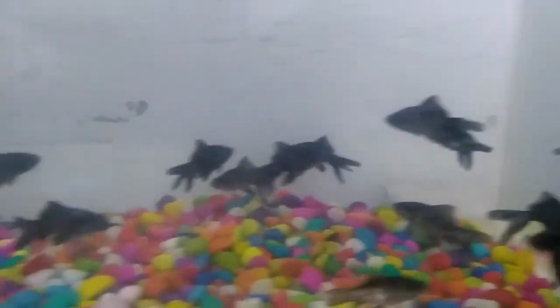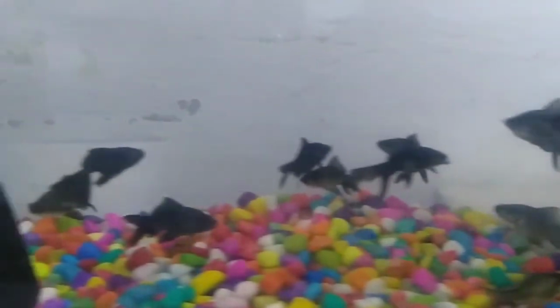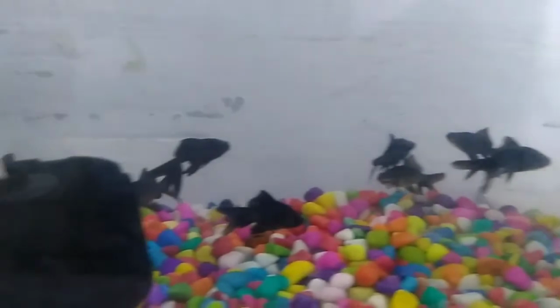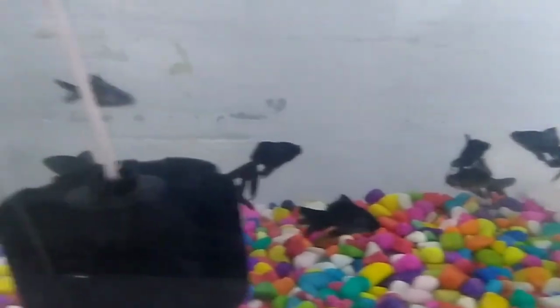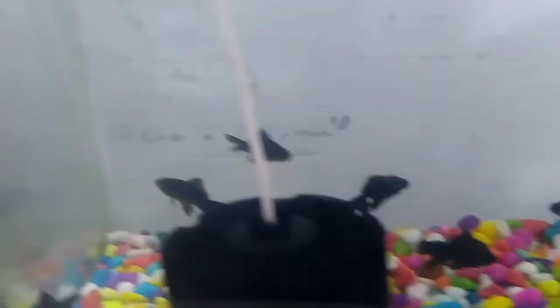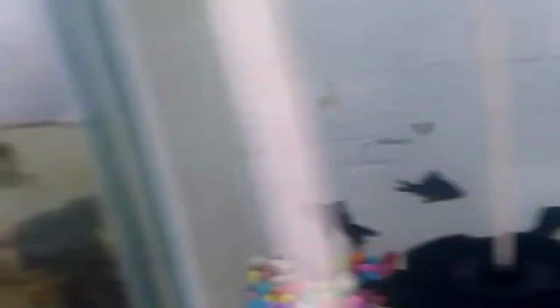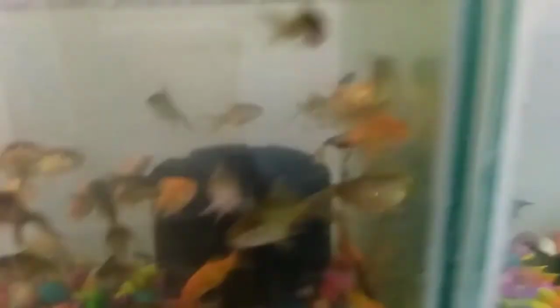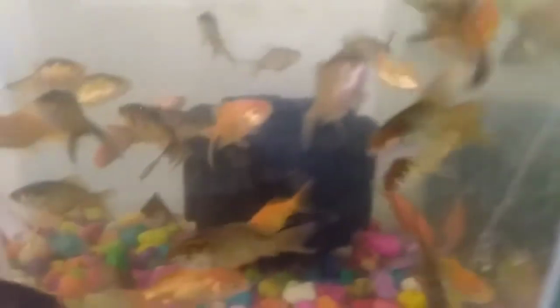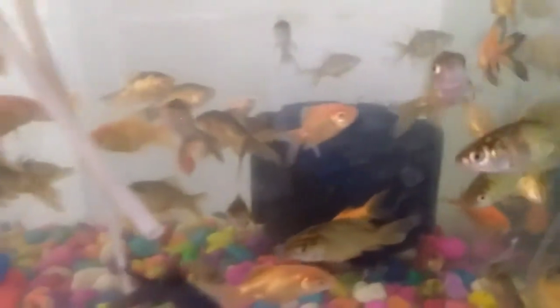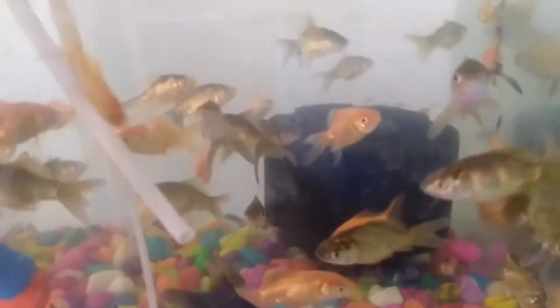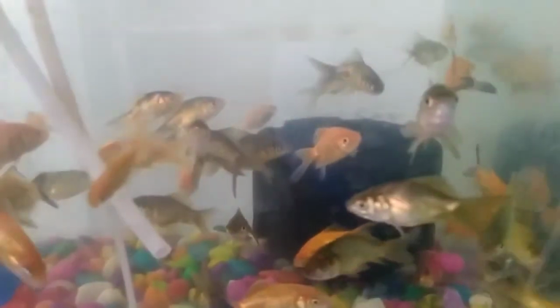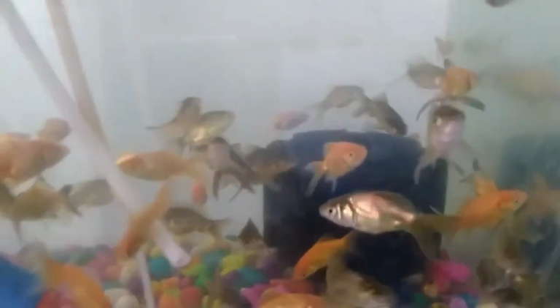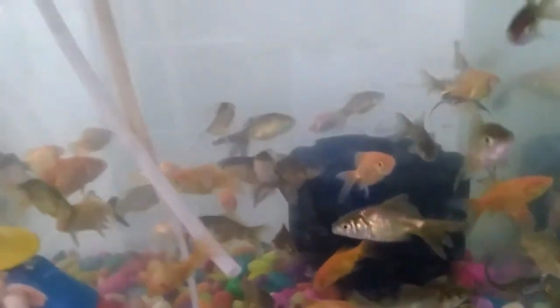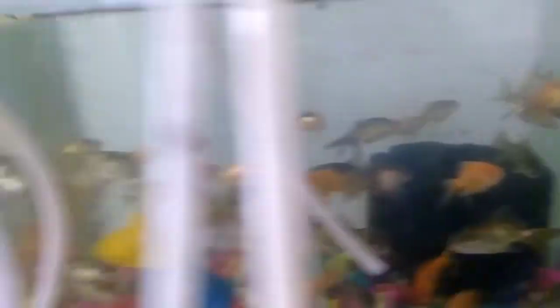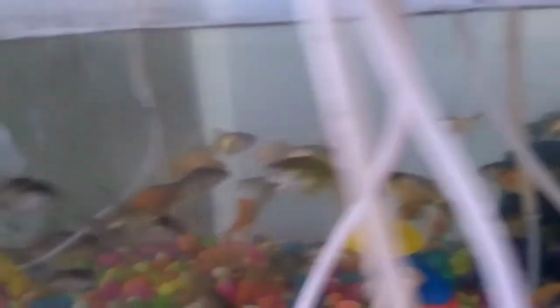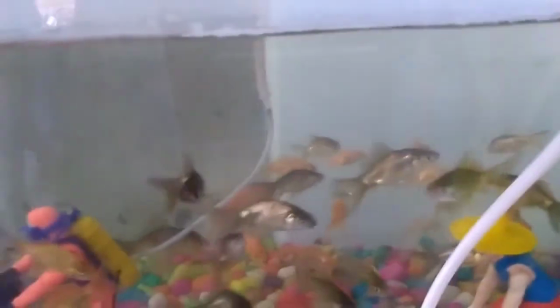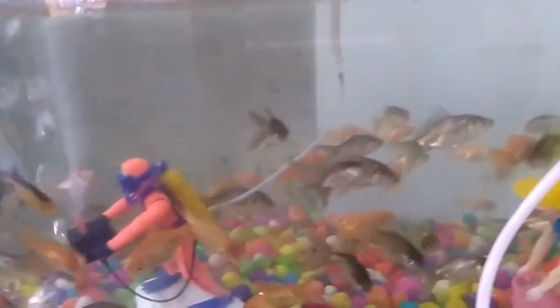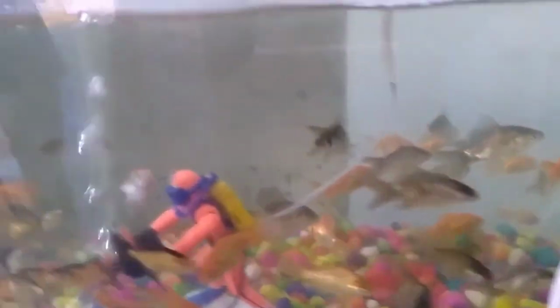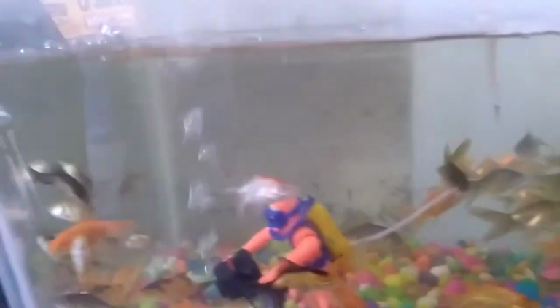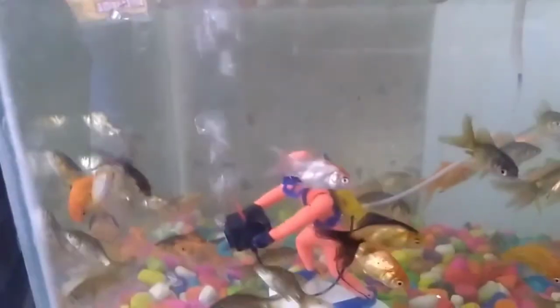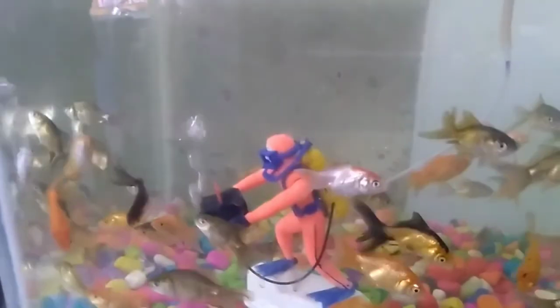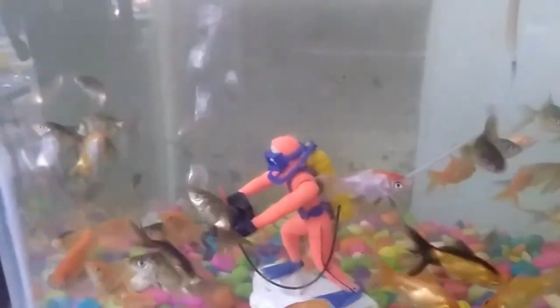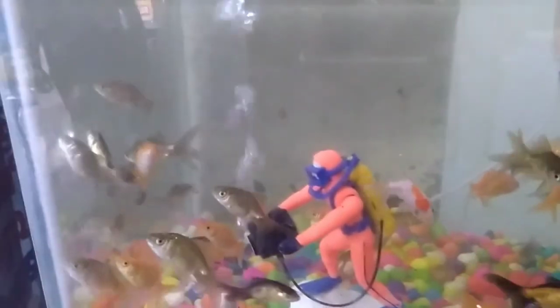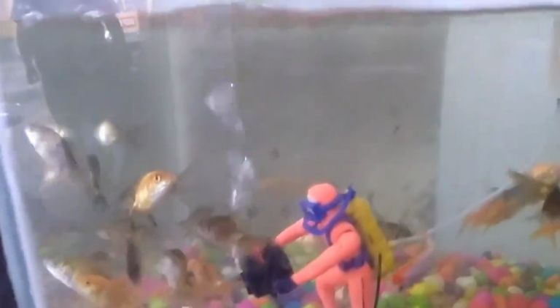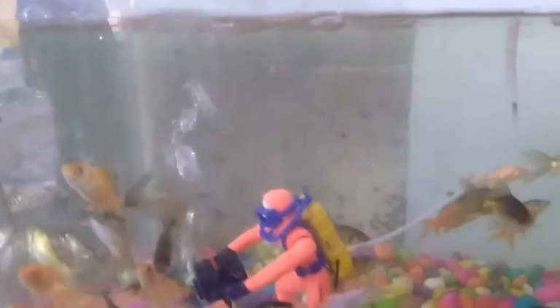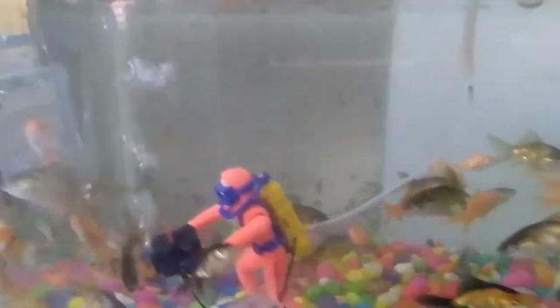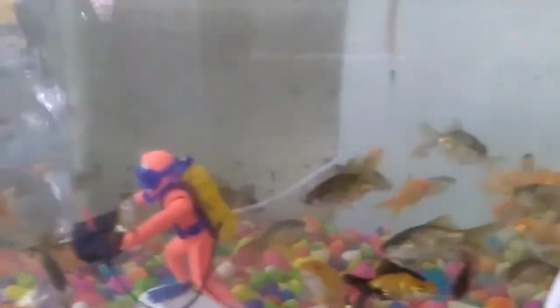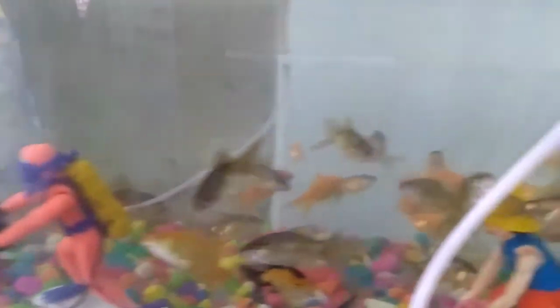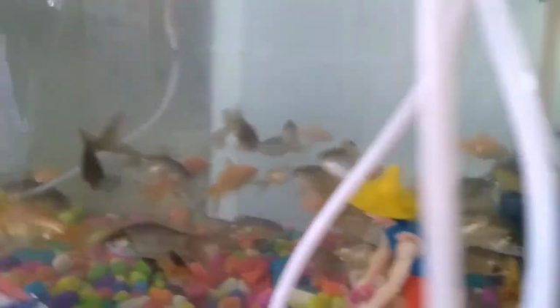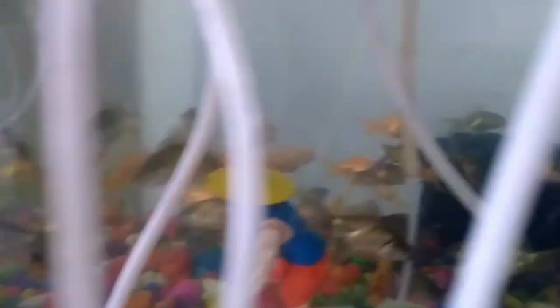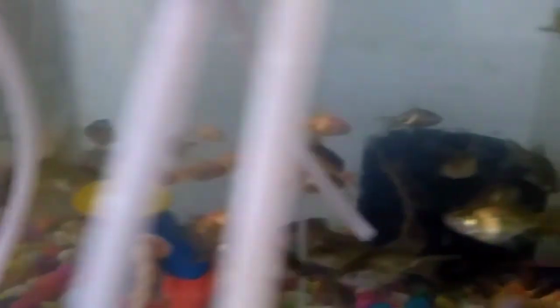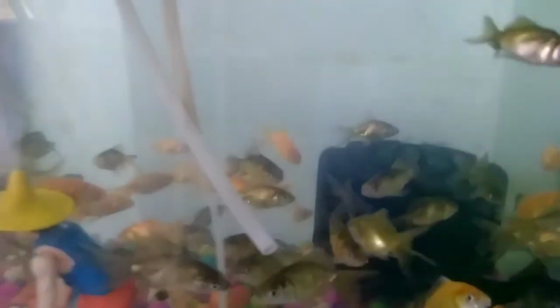we will cover how to breed goldfish. If you want to visit our channel, subscribe and click on the bell button, so you will get a notification. Okay, let's get into our video.